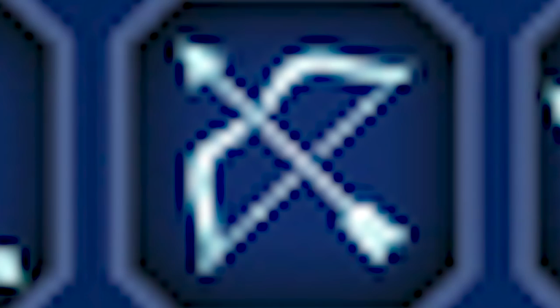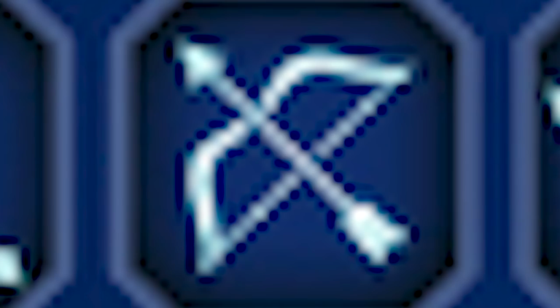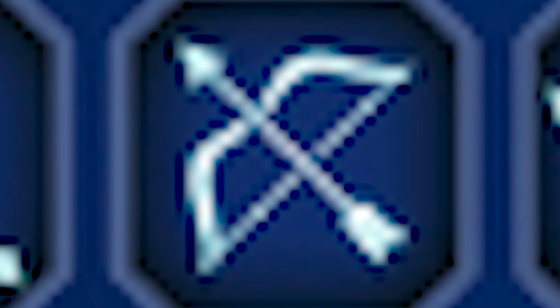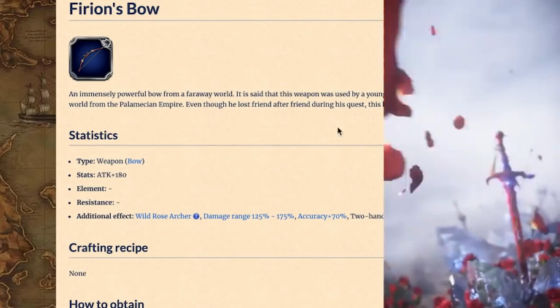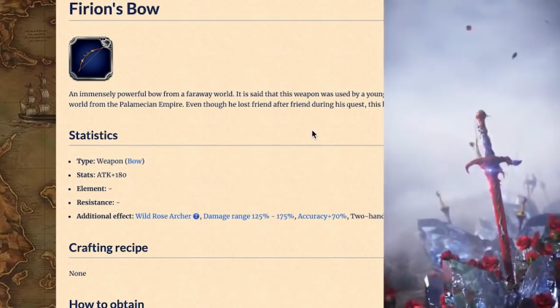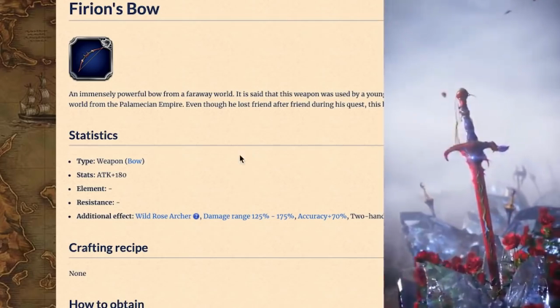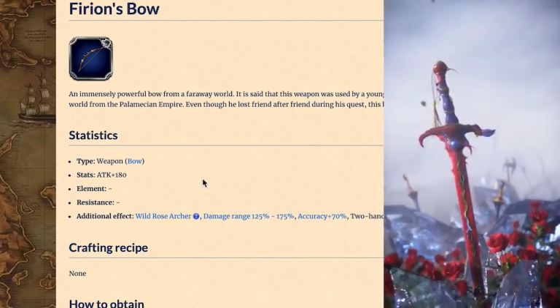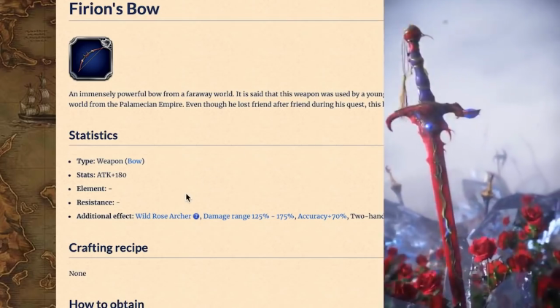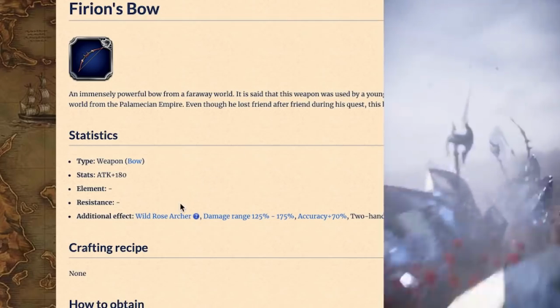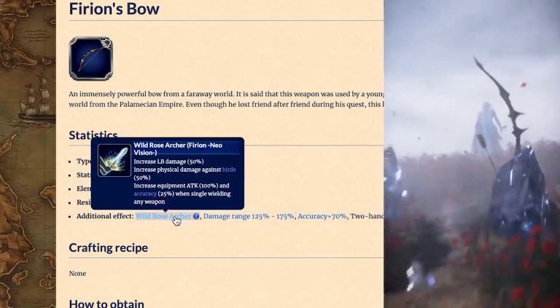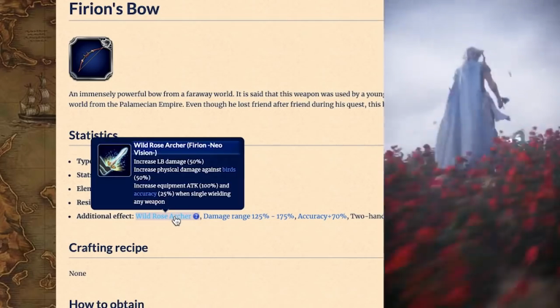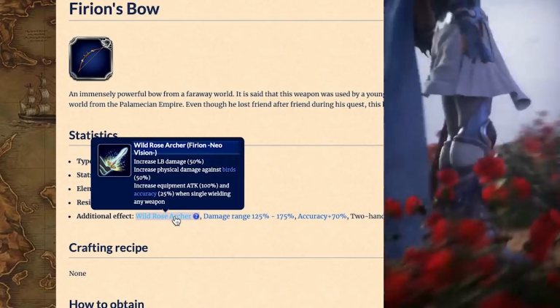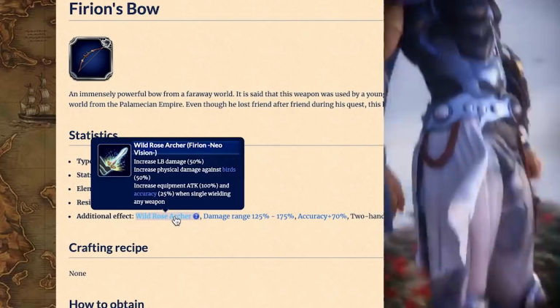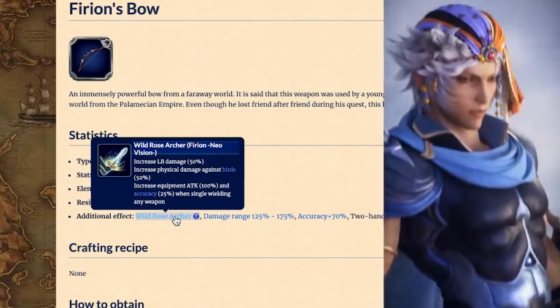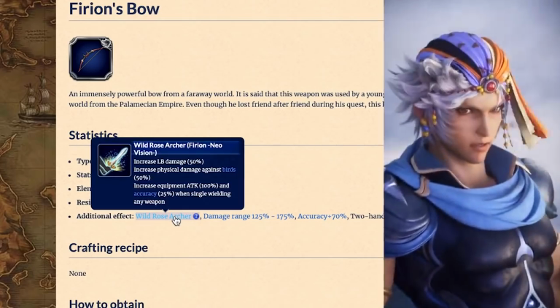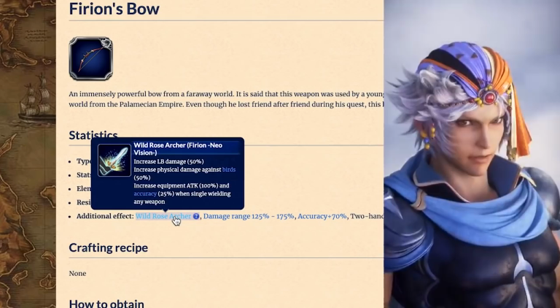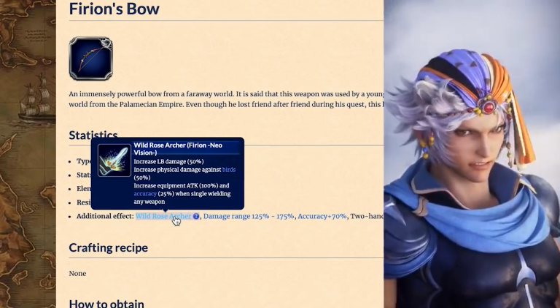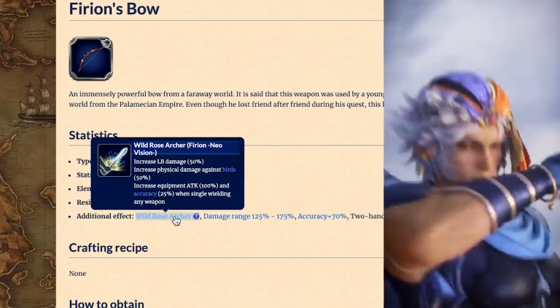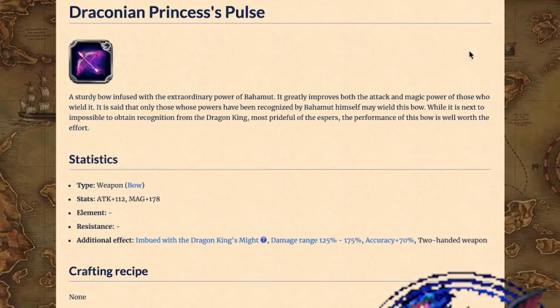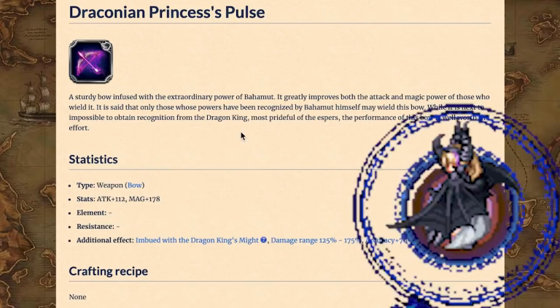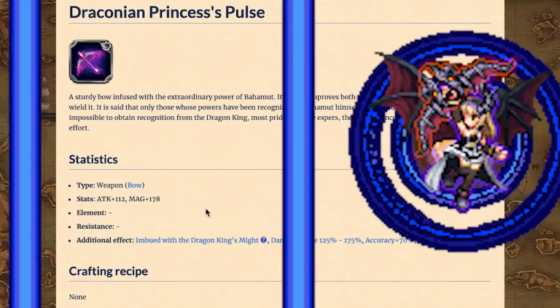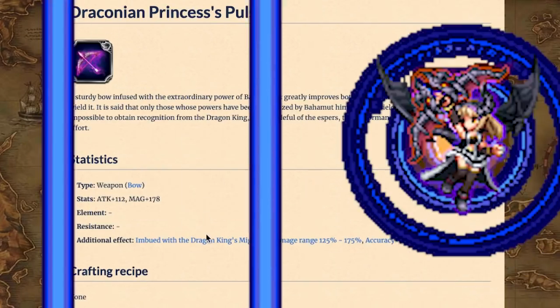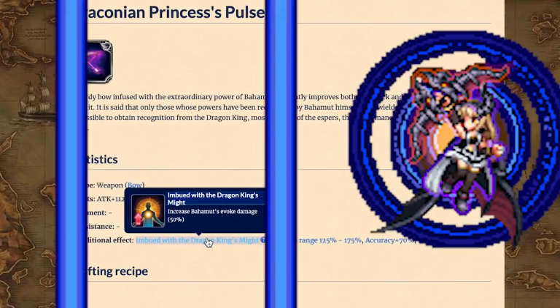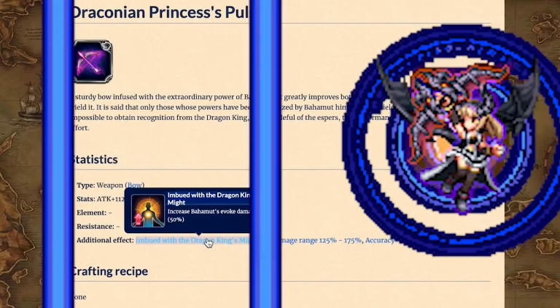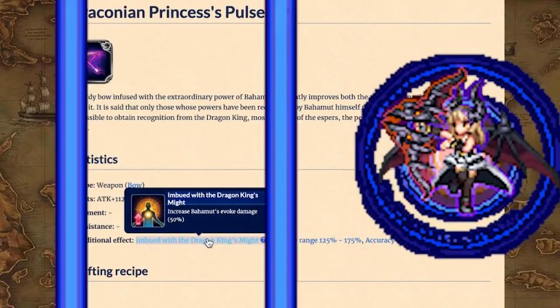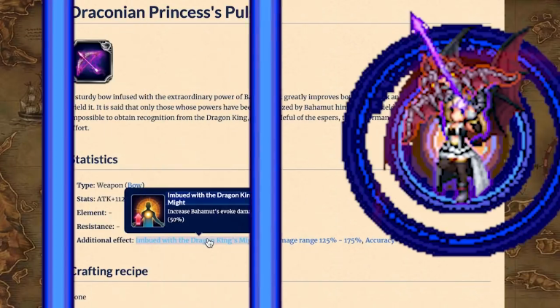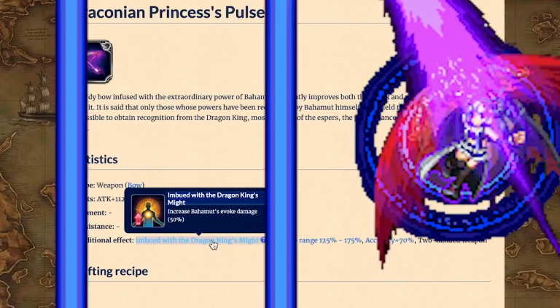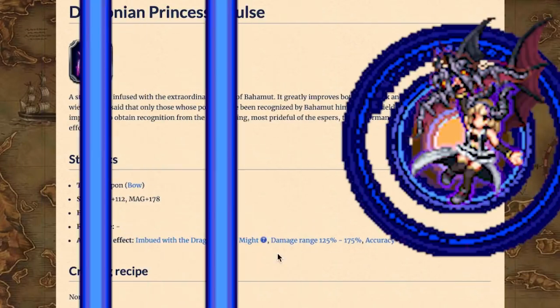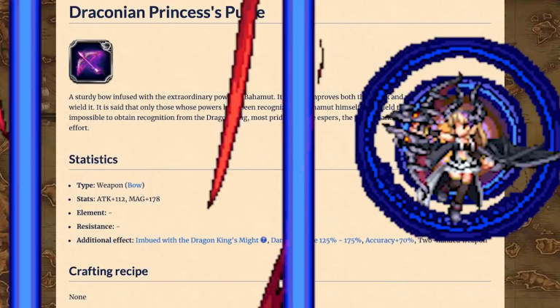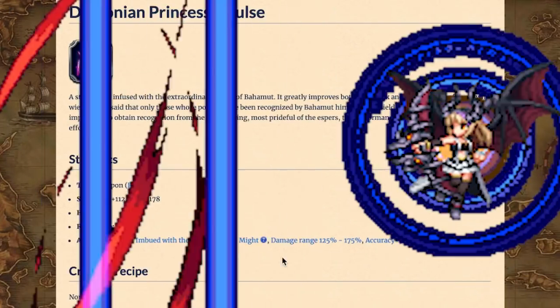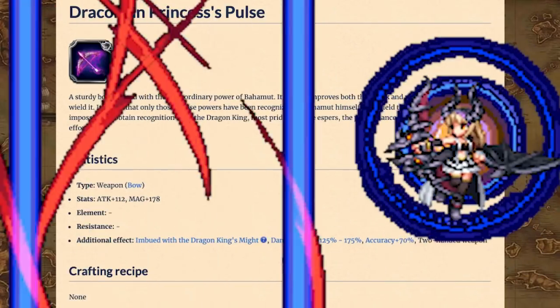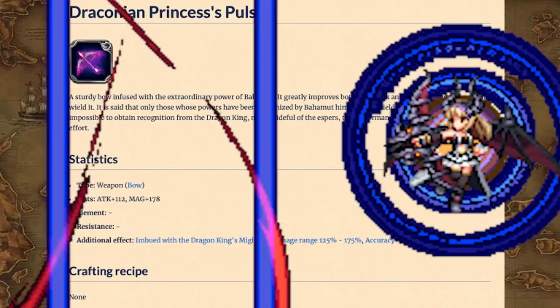Bows. Neo Vision Furiune's Bow is the best in offensive capabilities. If you want magic, Draconian Princess Fina's Draconian Princess's Pulse exists for whoever wants it.